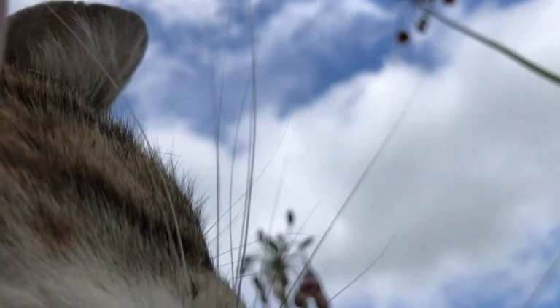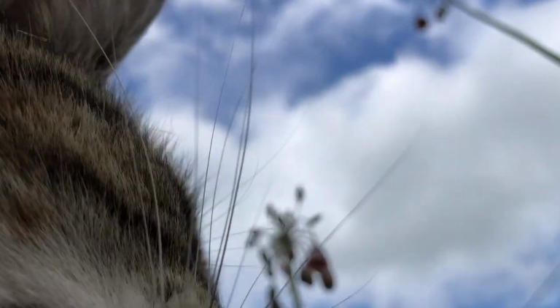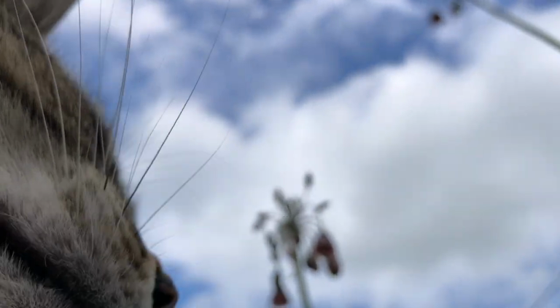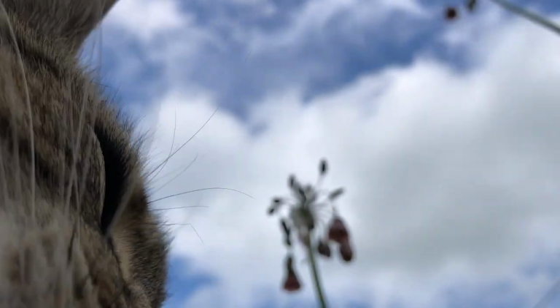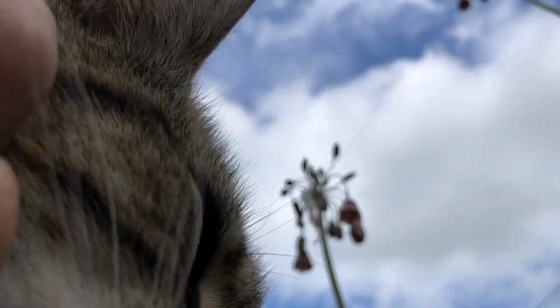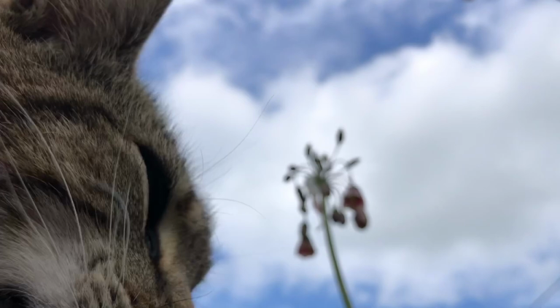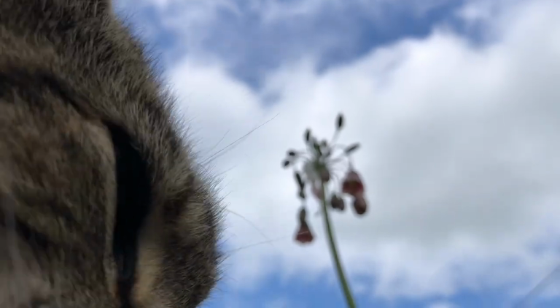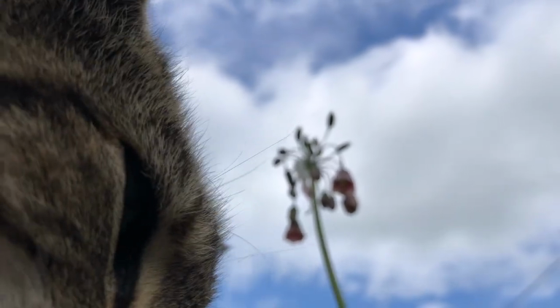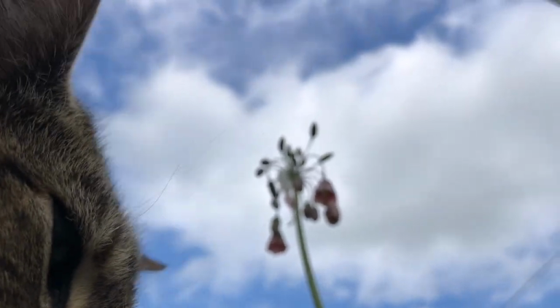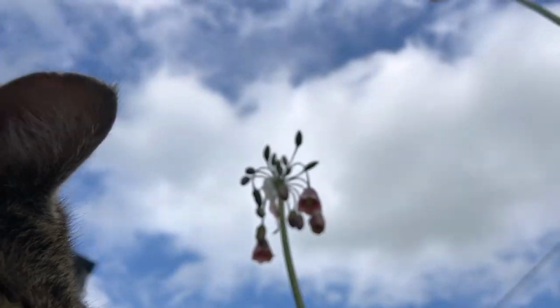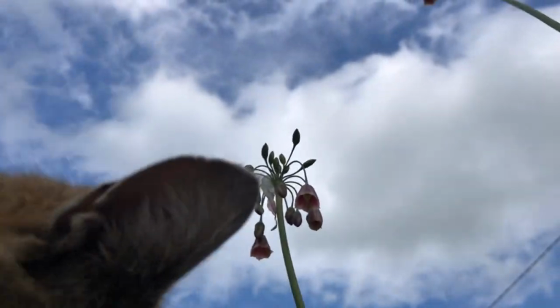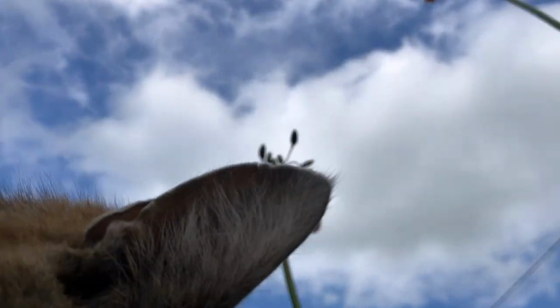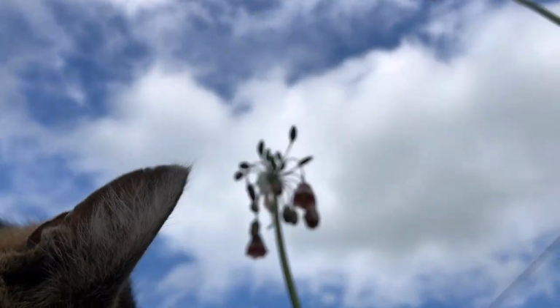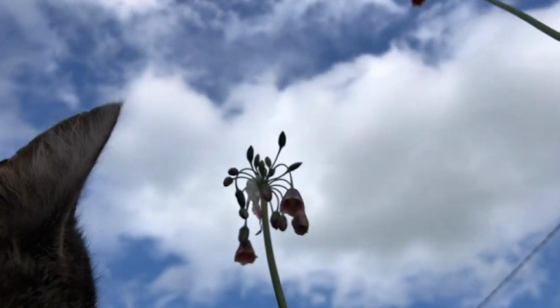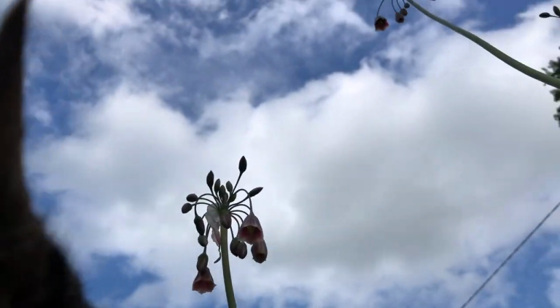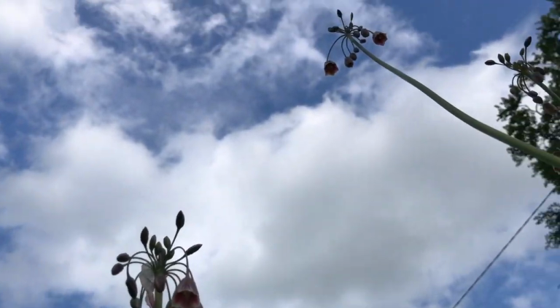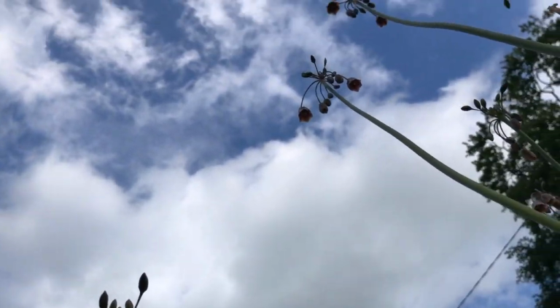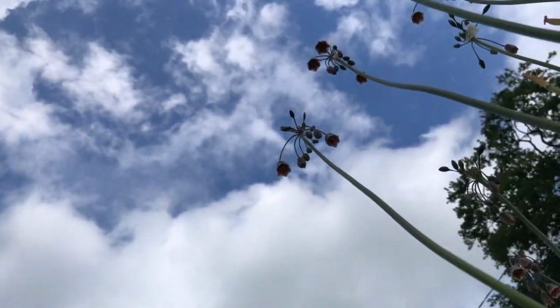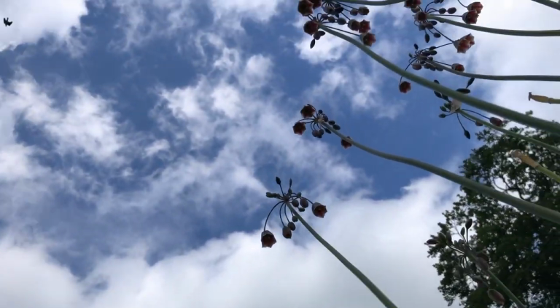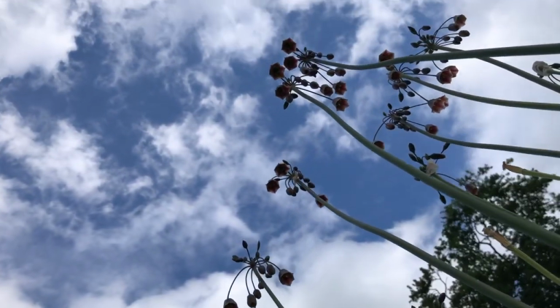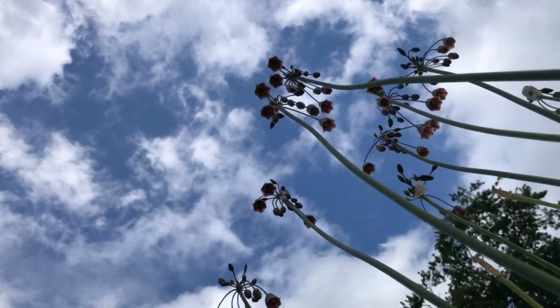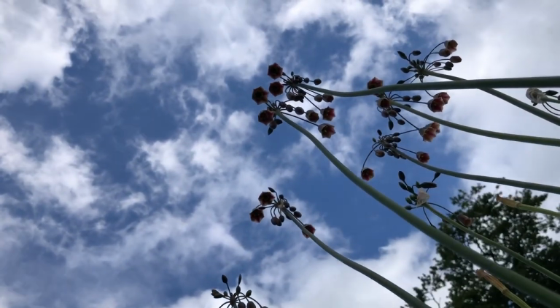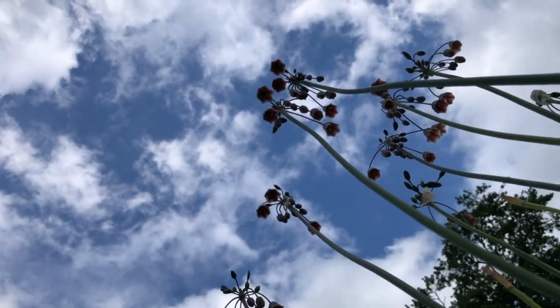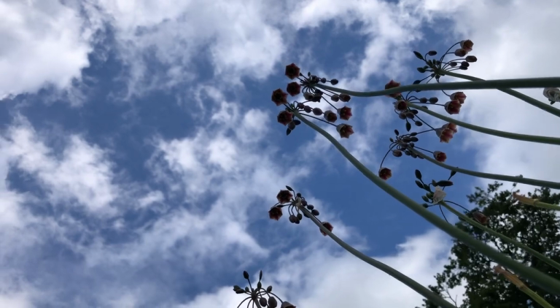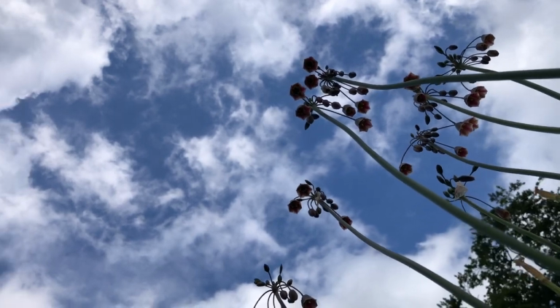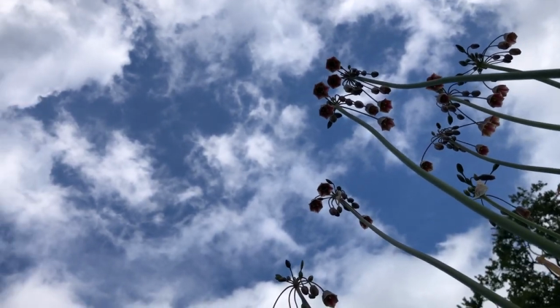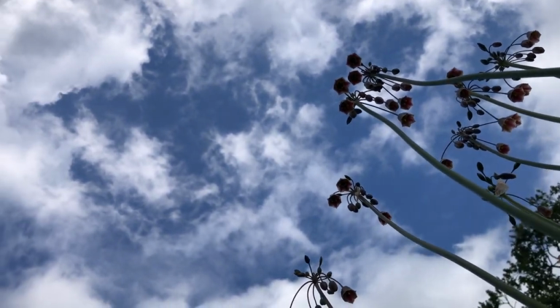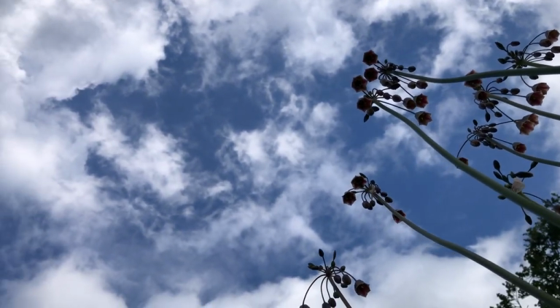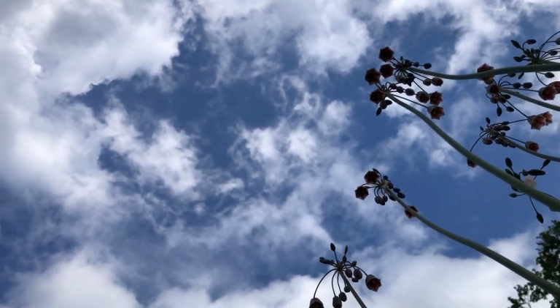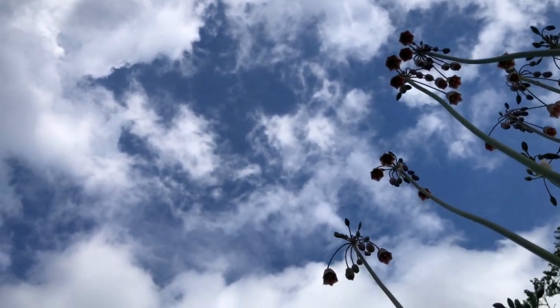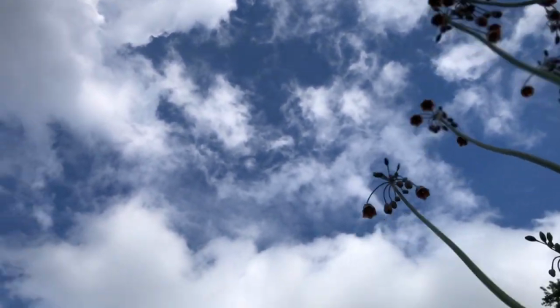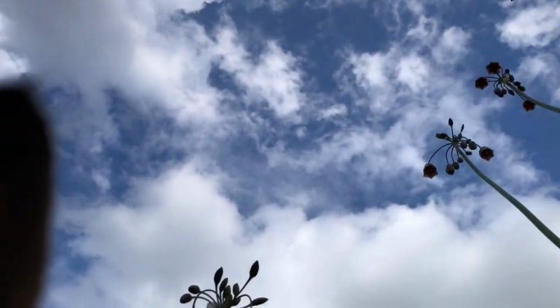Look, Oven Mitt. I'm trying to take a video of these flowers. So, these are the flowers. He's smacking me now with his paw.